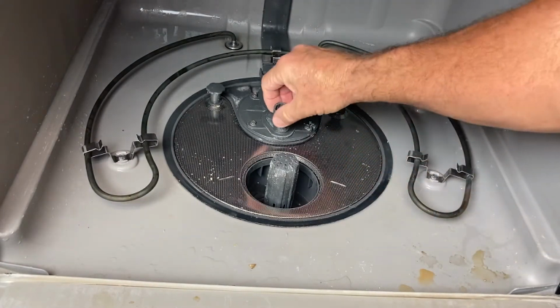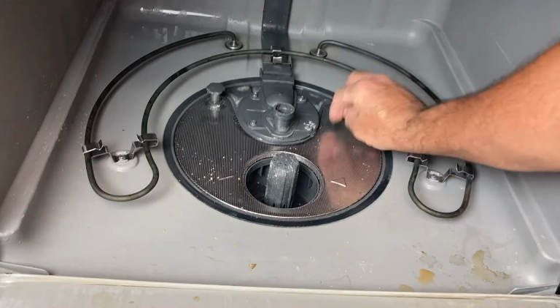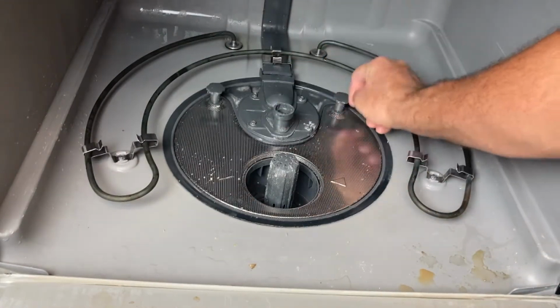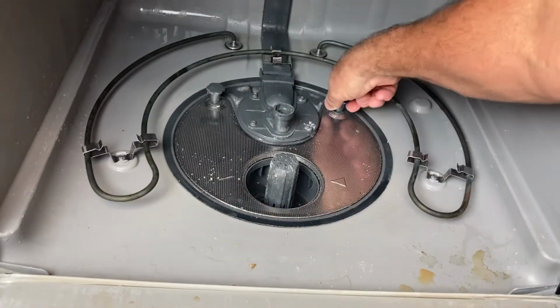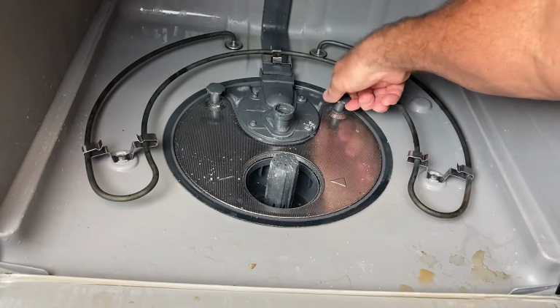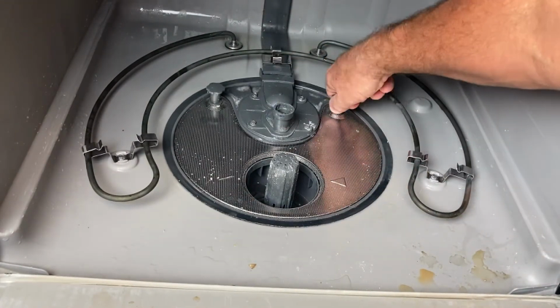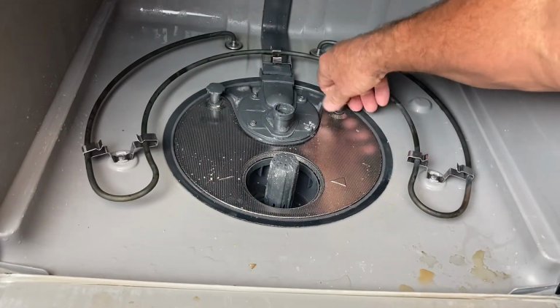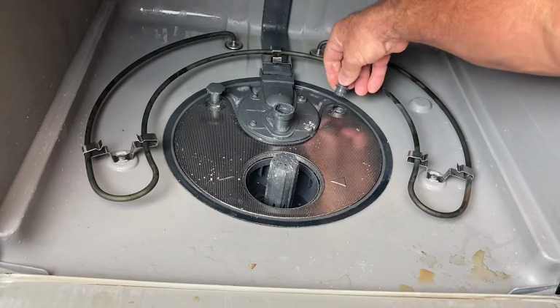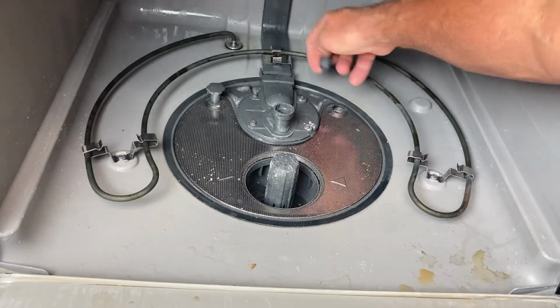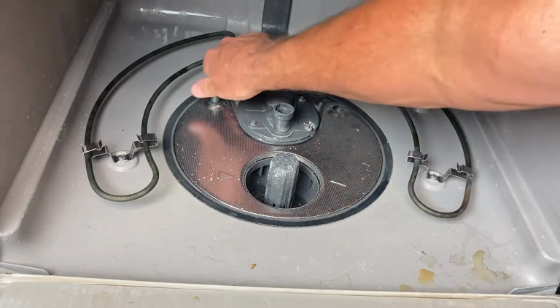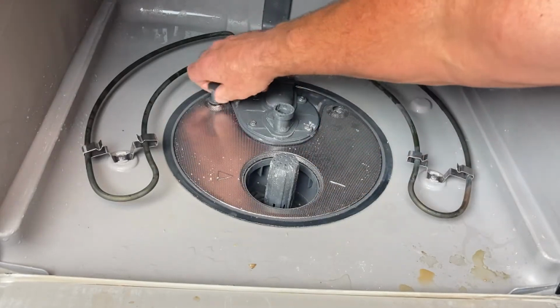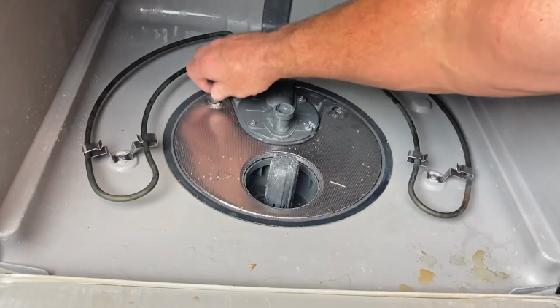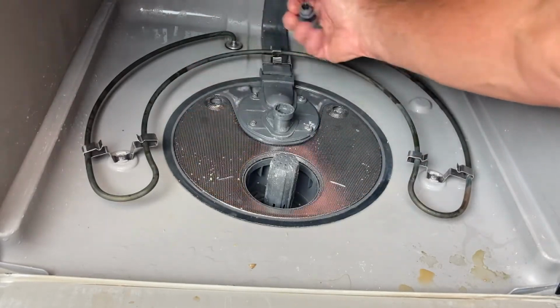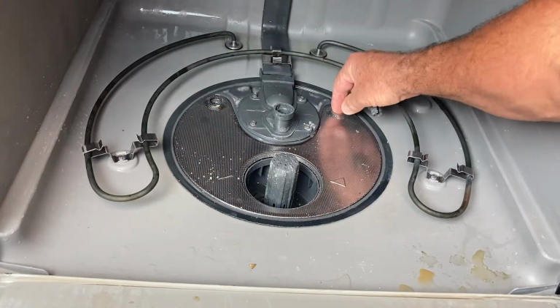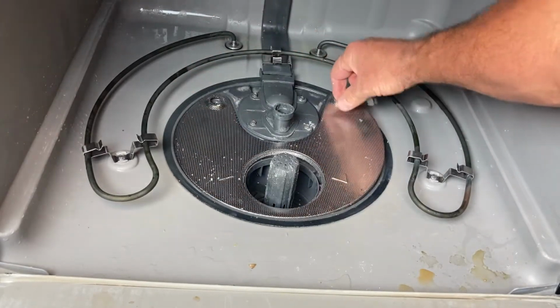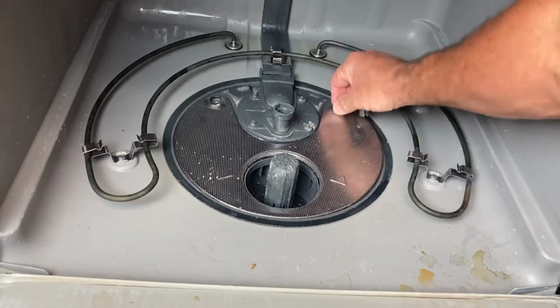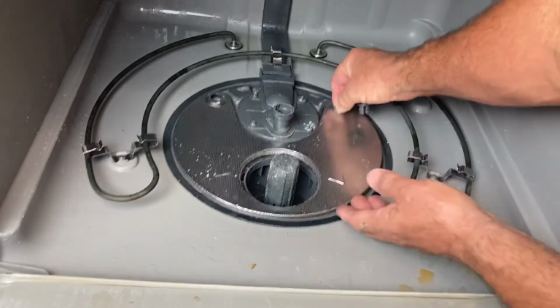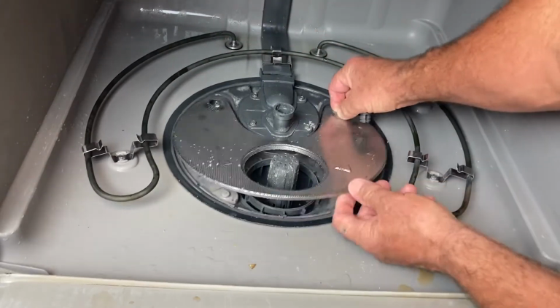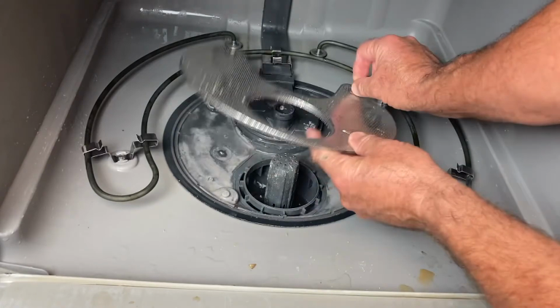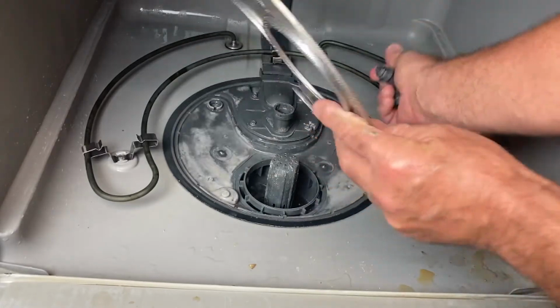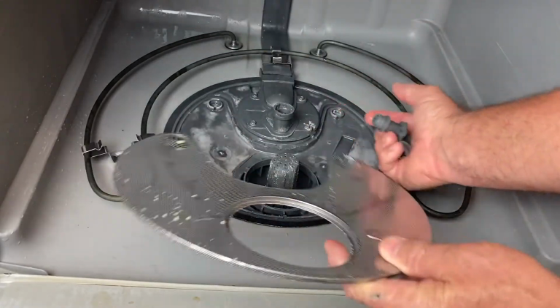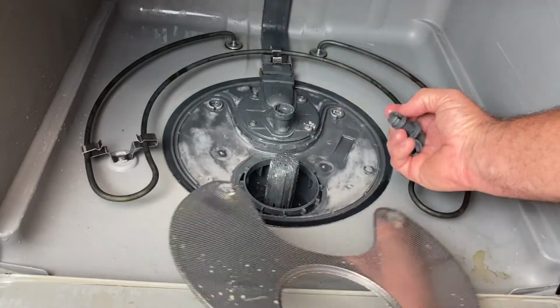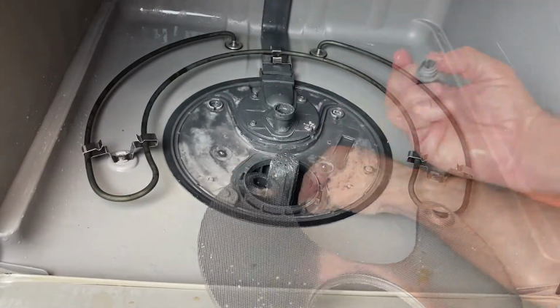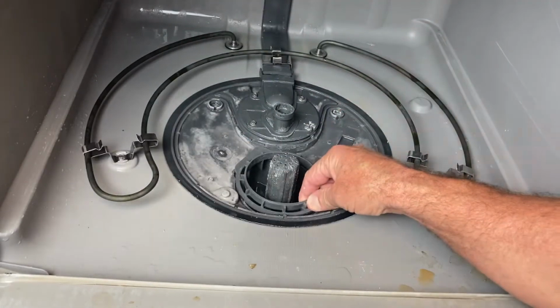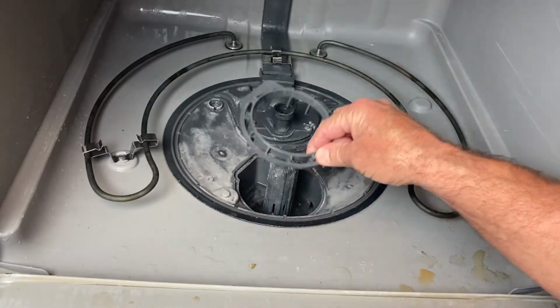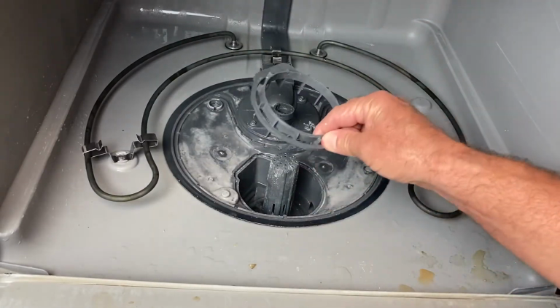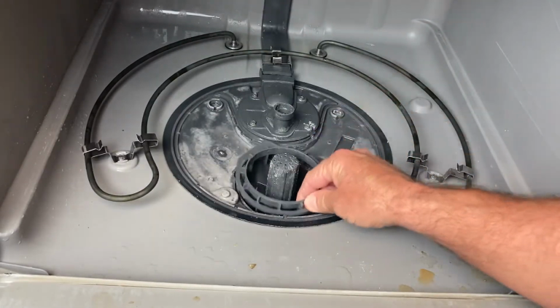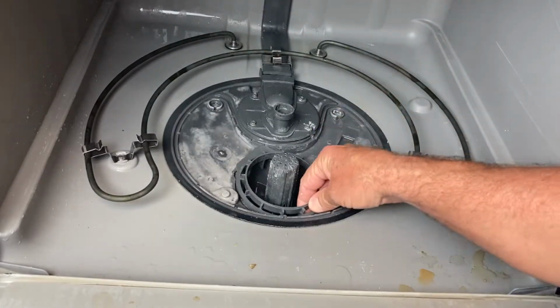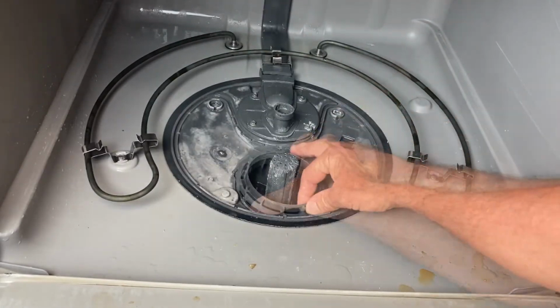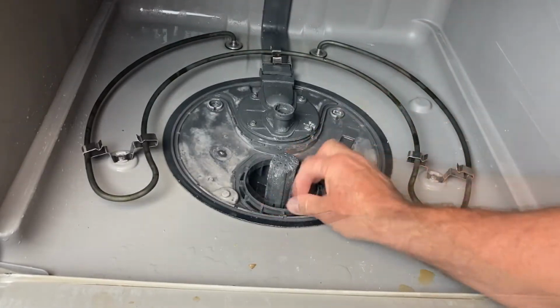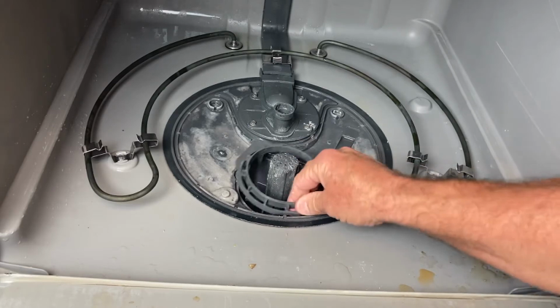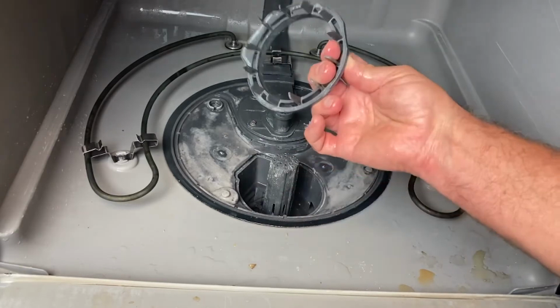This screen here — you want to undo these little nuts here and here. The screen comes up. Boom. Not a big deal, guys. Pull this little lip cover over. See there, it just comes right off.